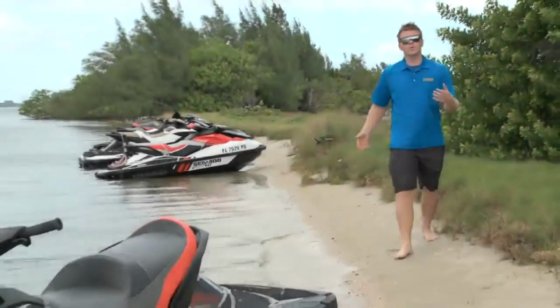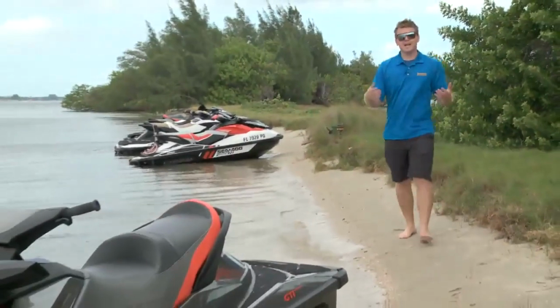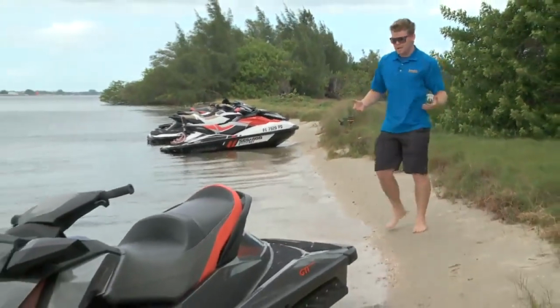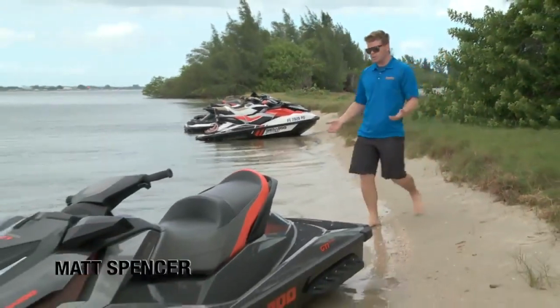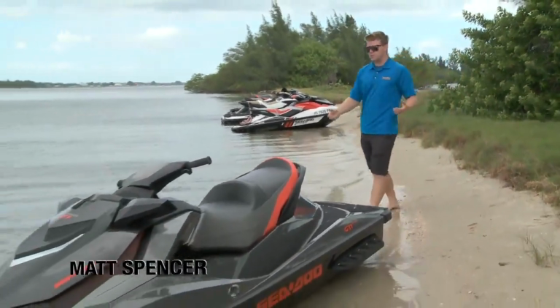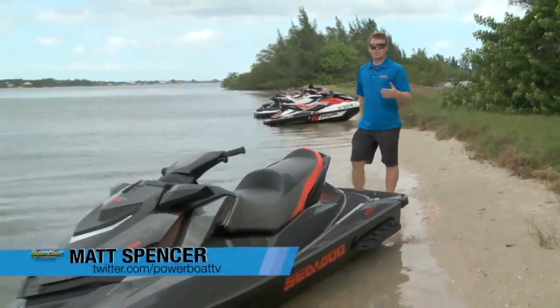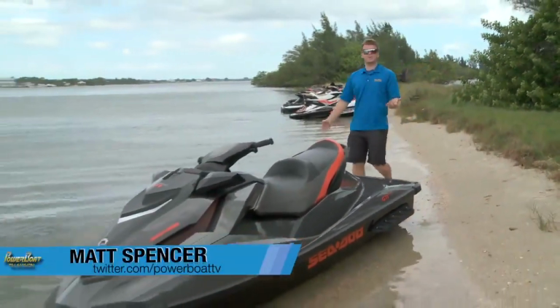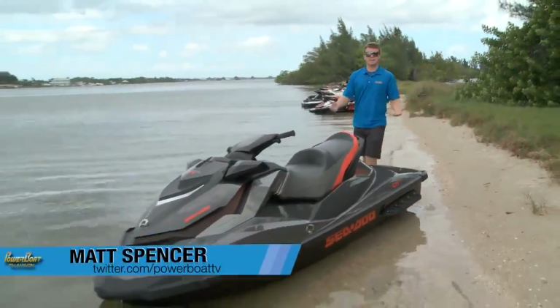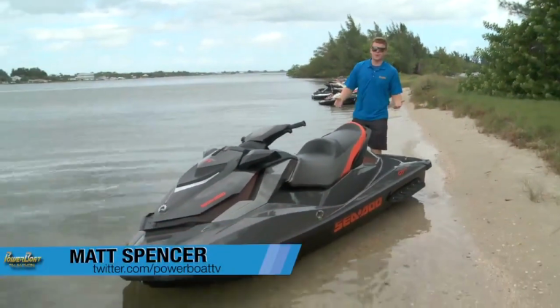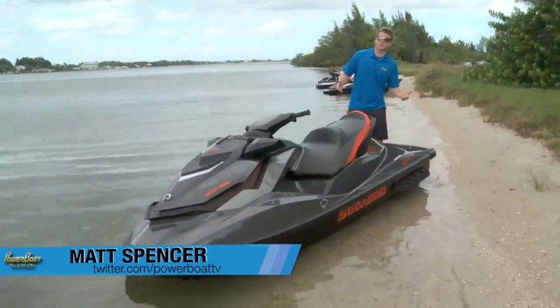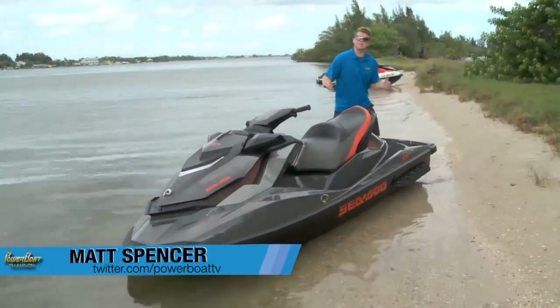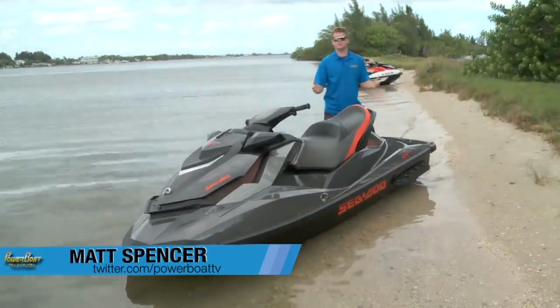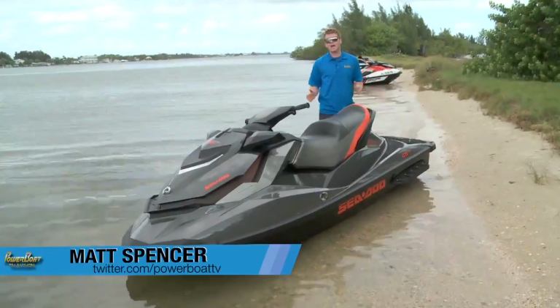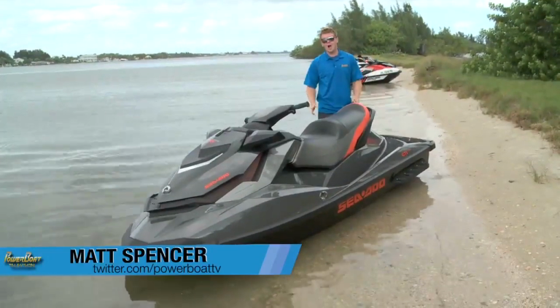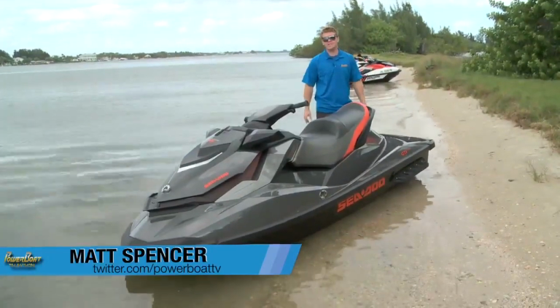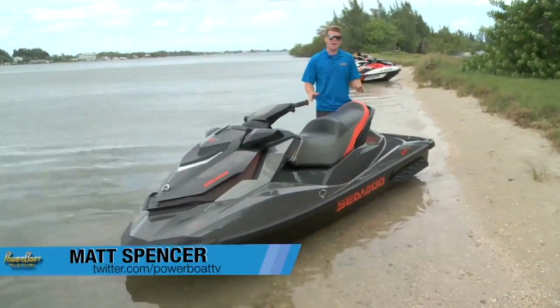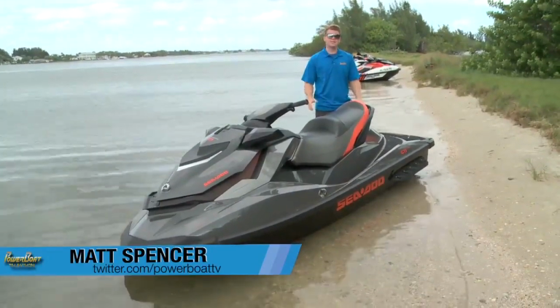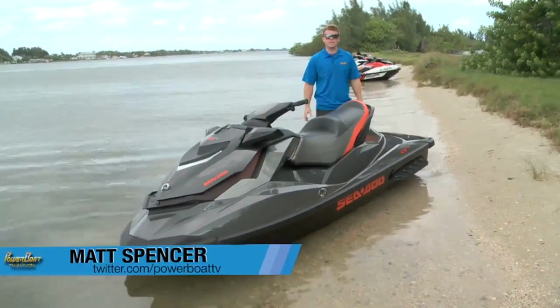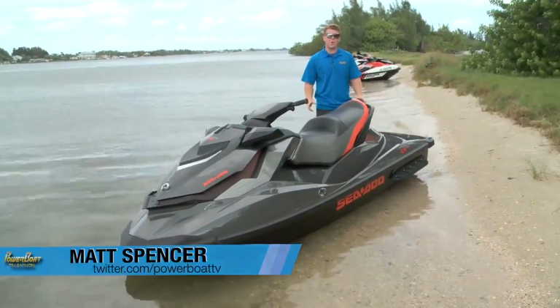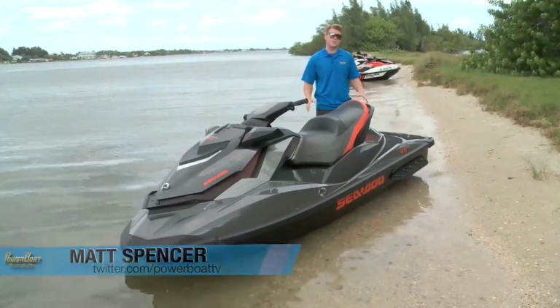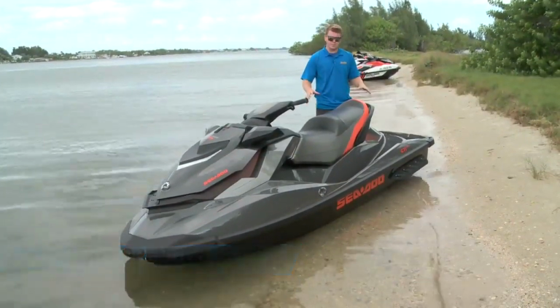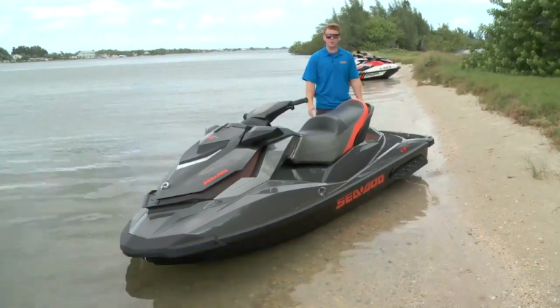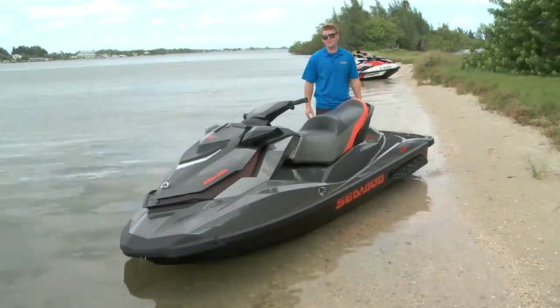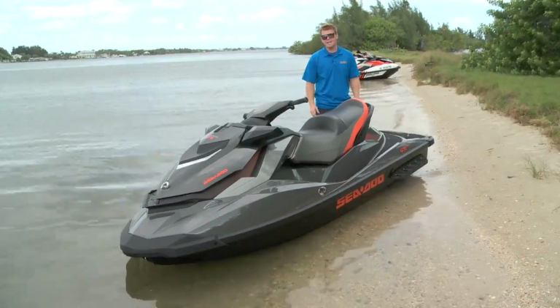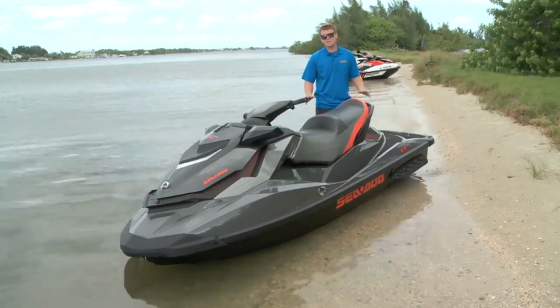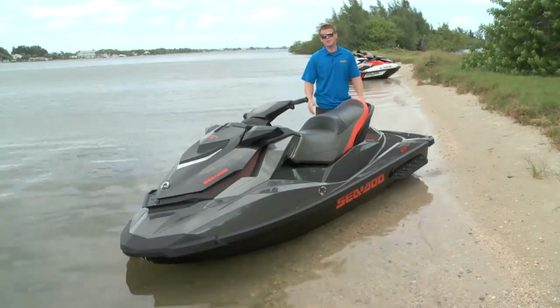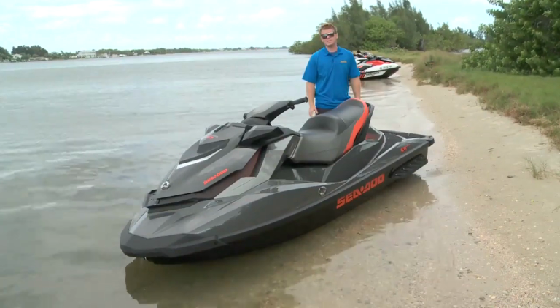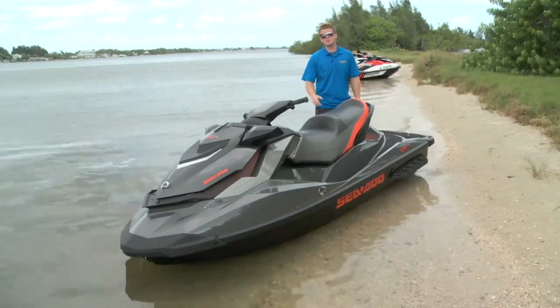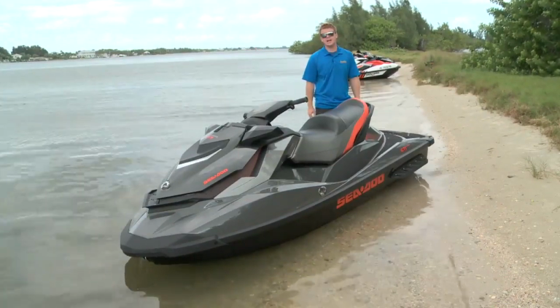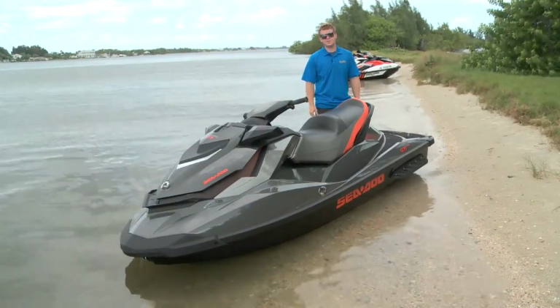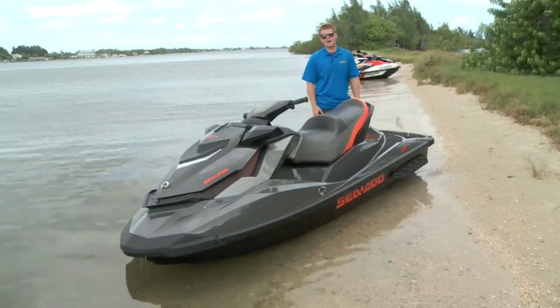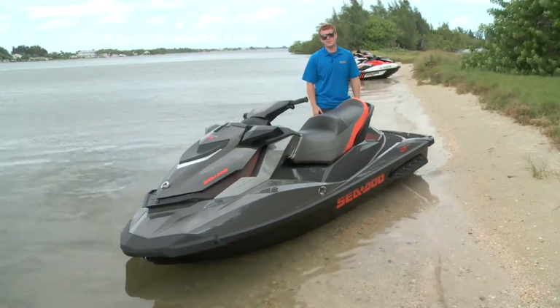When you decide to buy an entry-level machine, you shouldn't have to make sacrifices for things like features and ergonomics. And nothing exemplifies that more than the machine we're going to profile today — it's the 2013 Sea-Doo GTI 155 Limited.